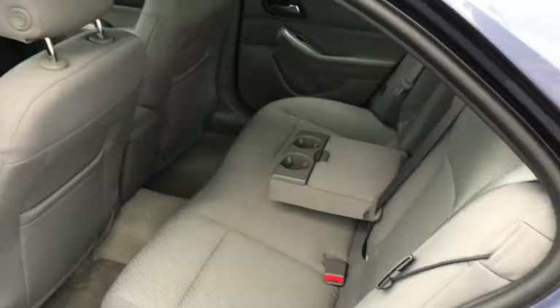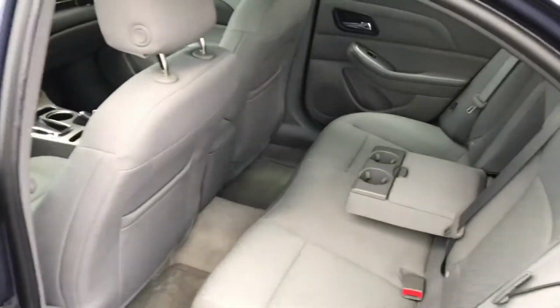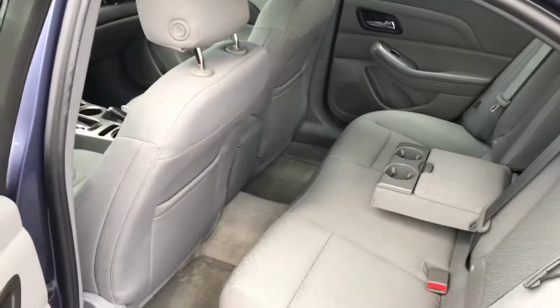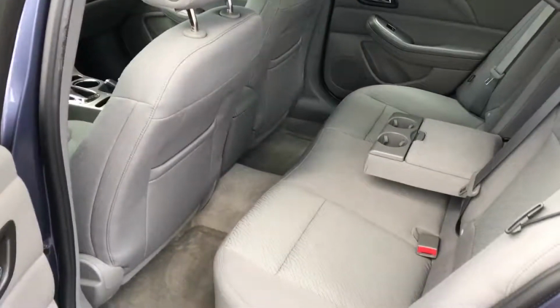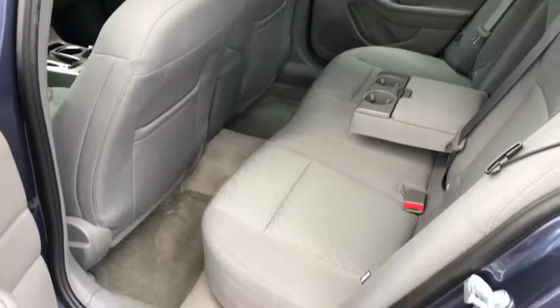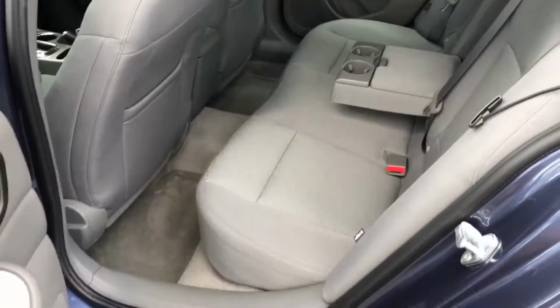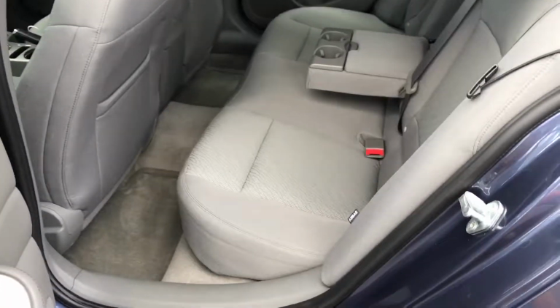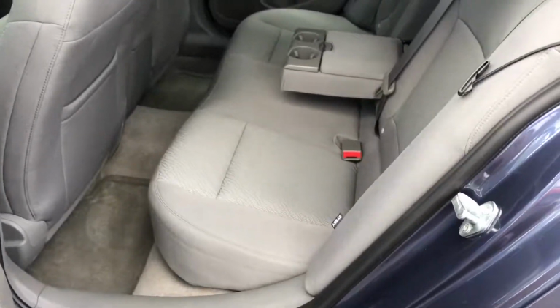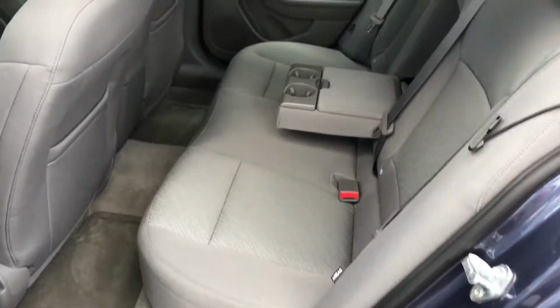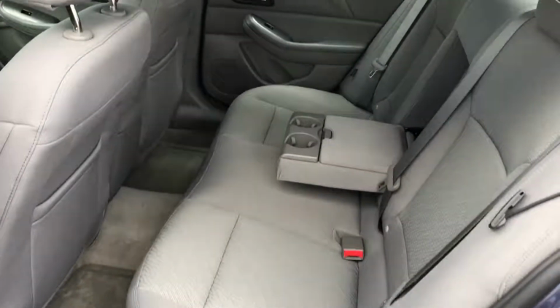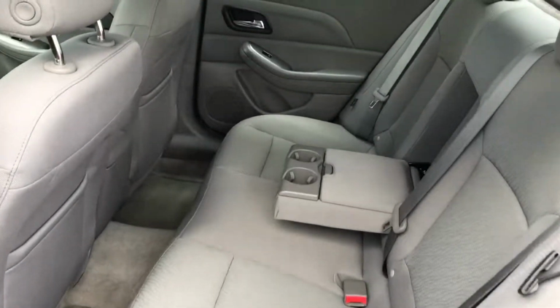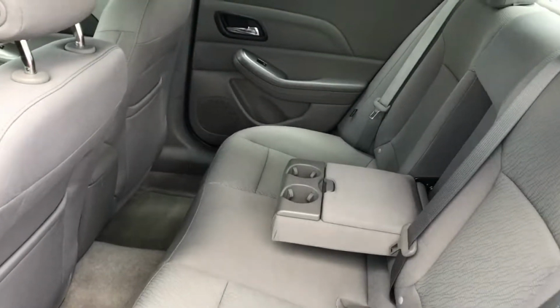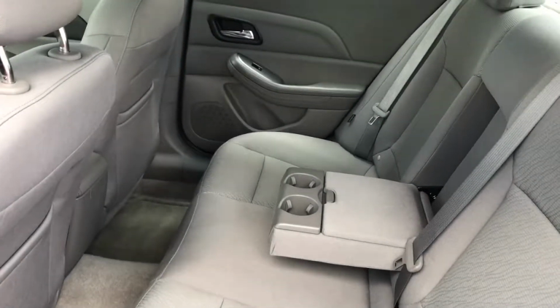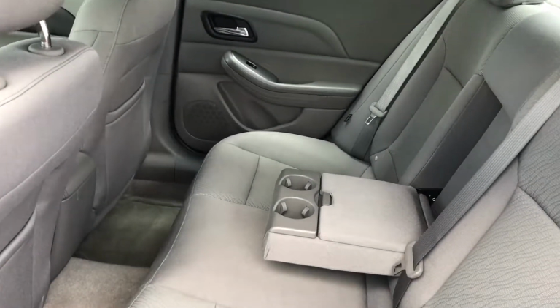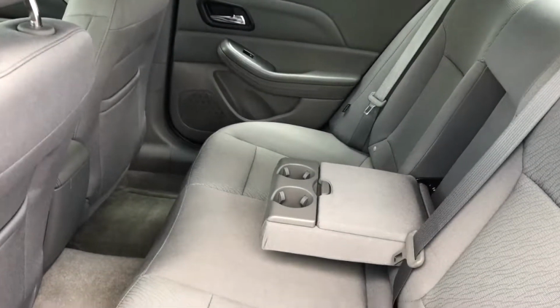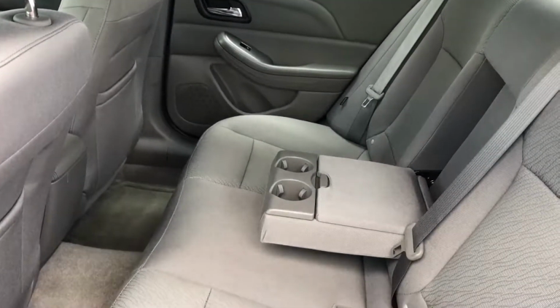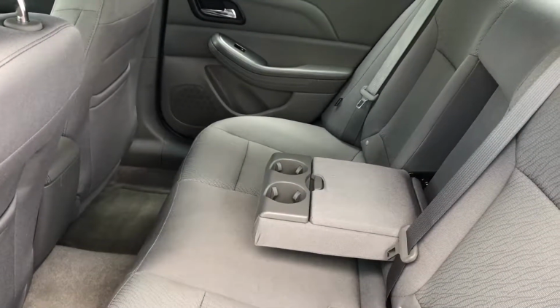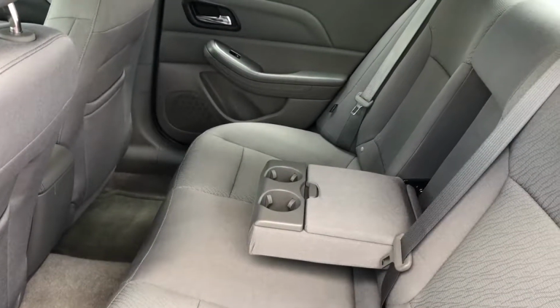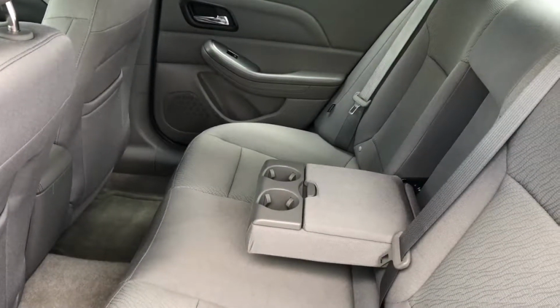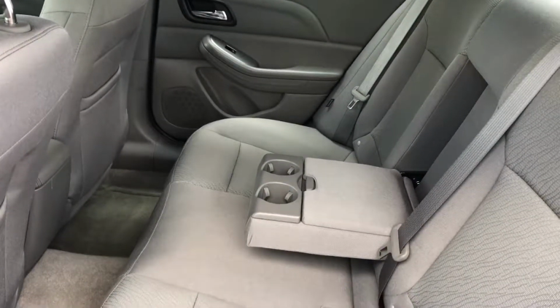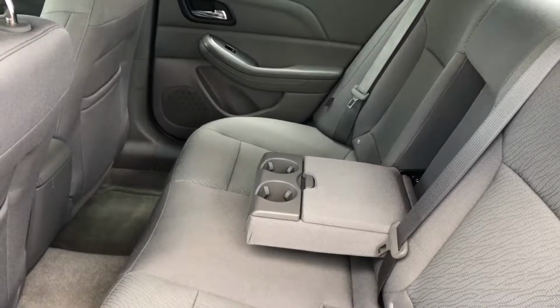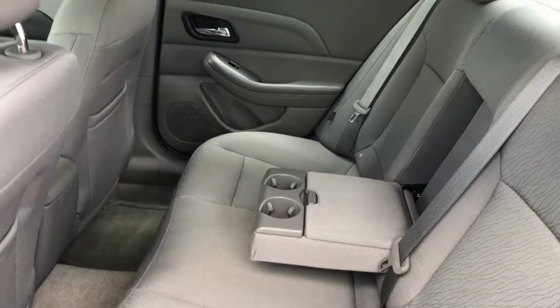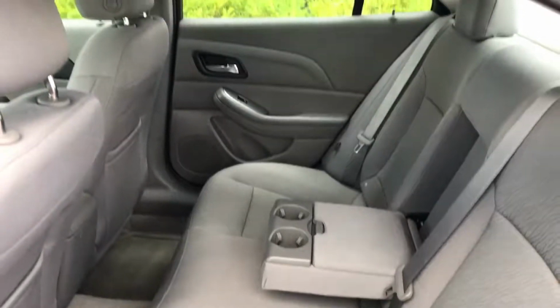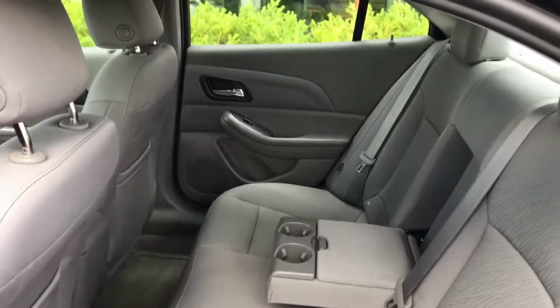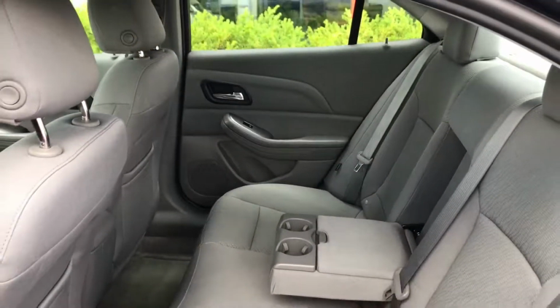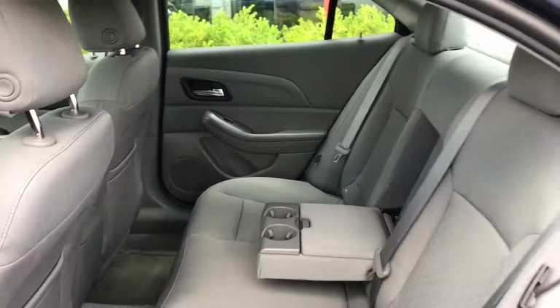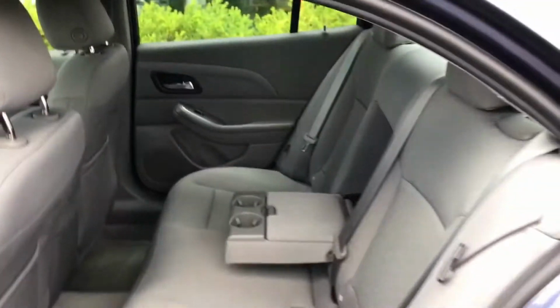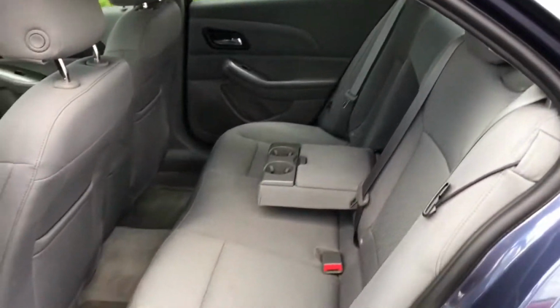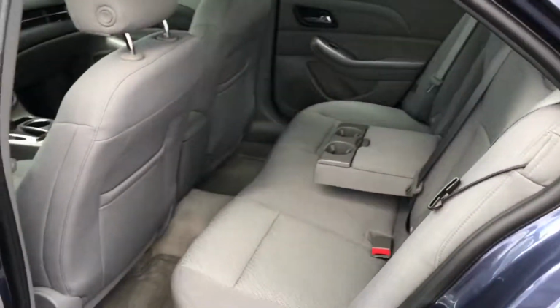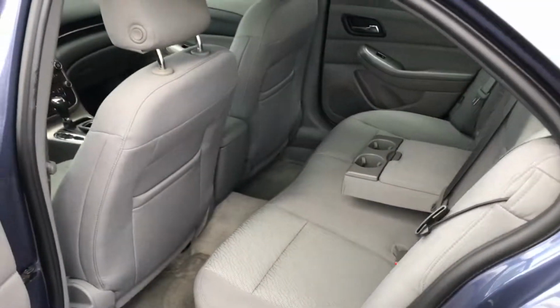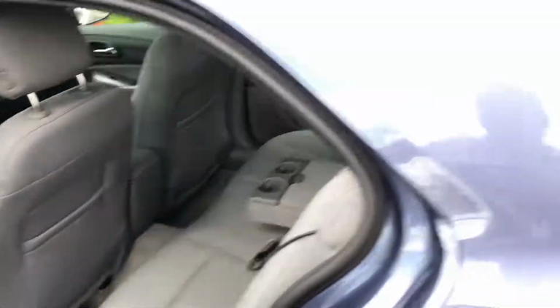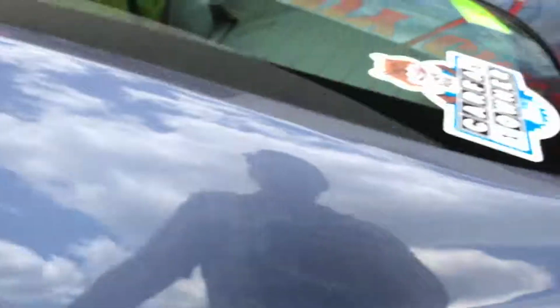Outside impact side curtain airbags, fold-down armrest, and cupholders right there for the back seats. The back seats are very roomy and comfortable.